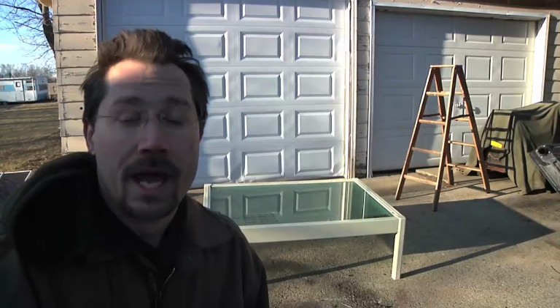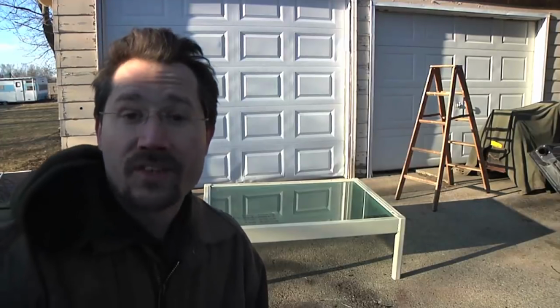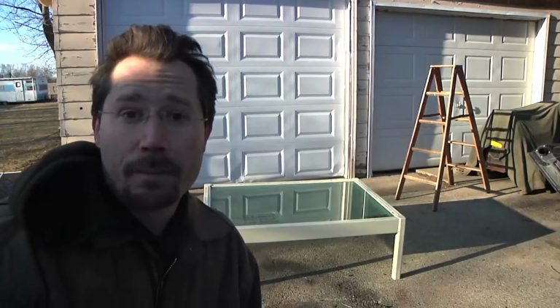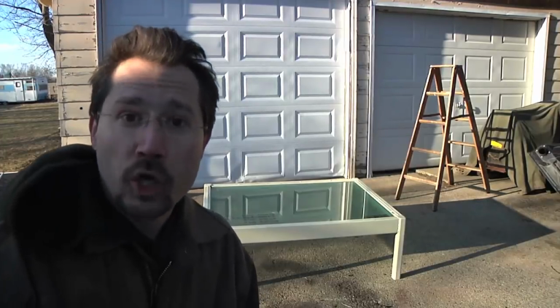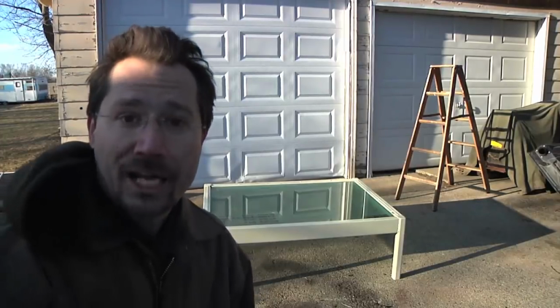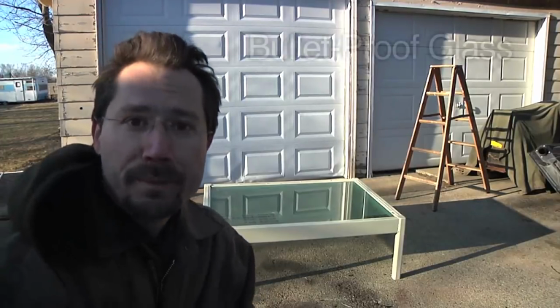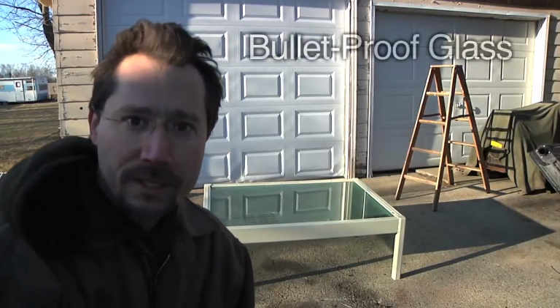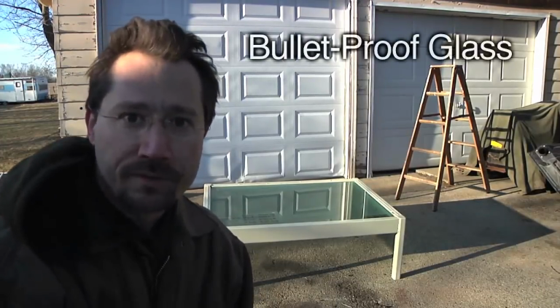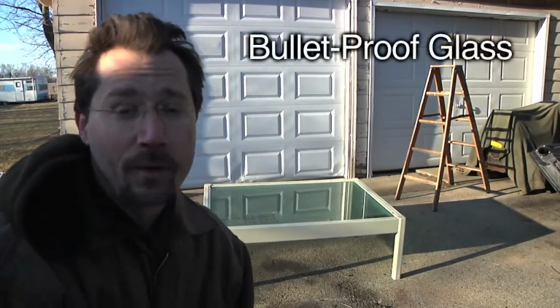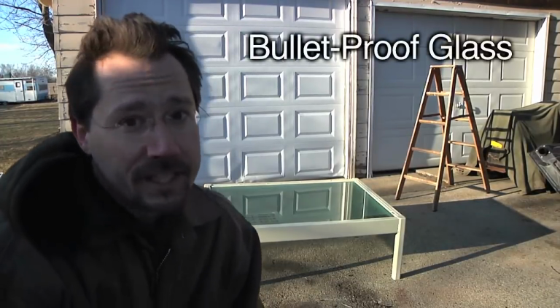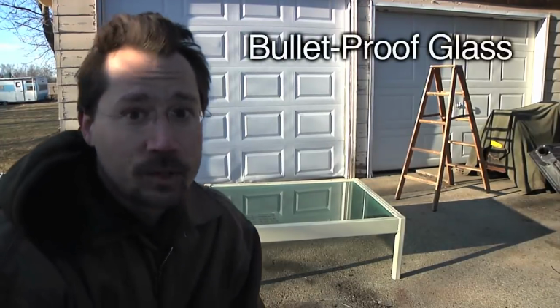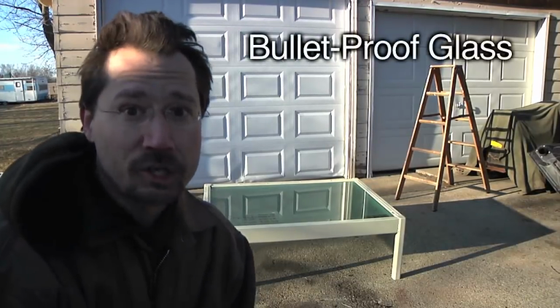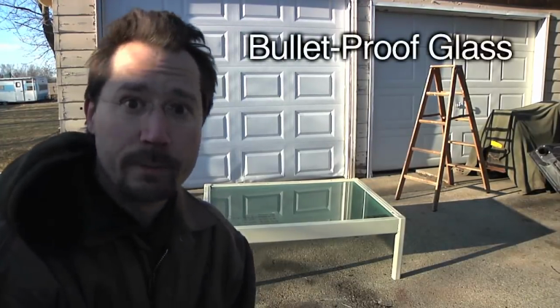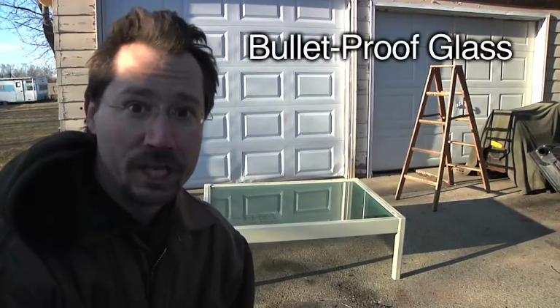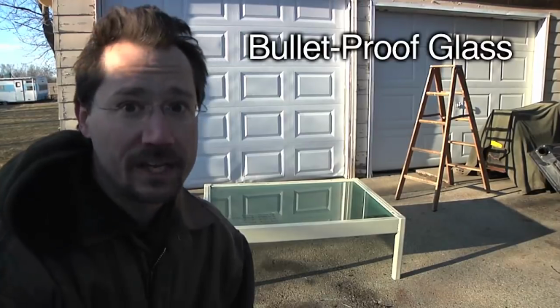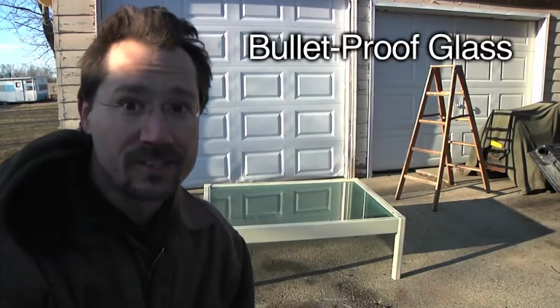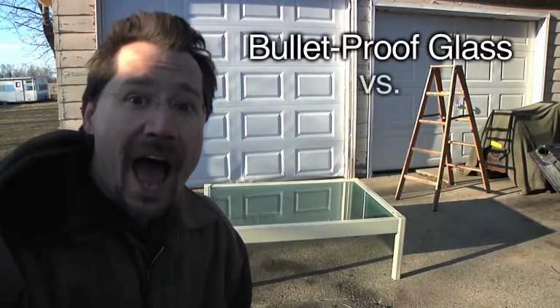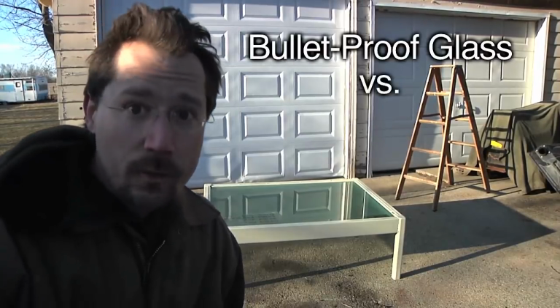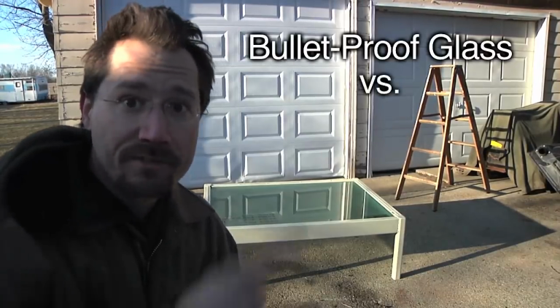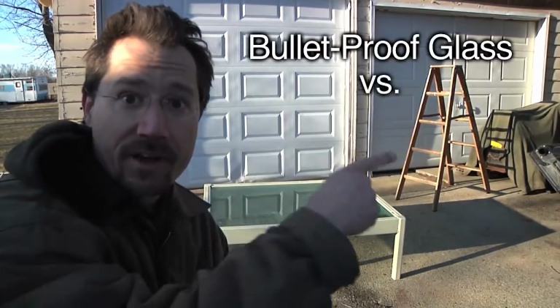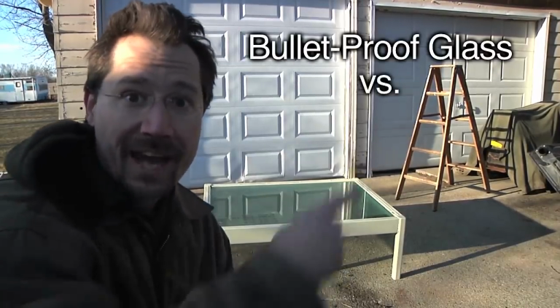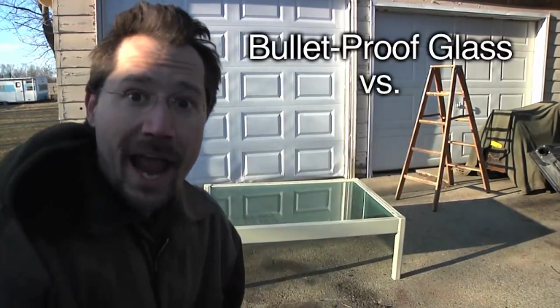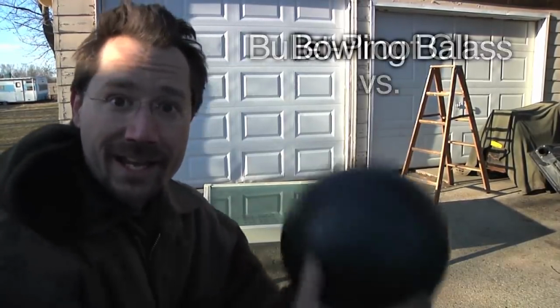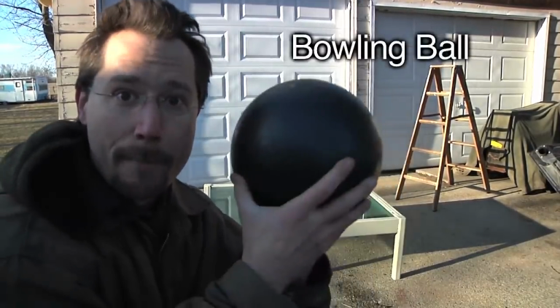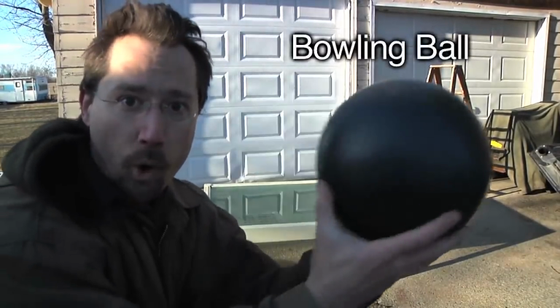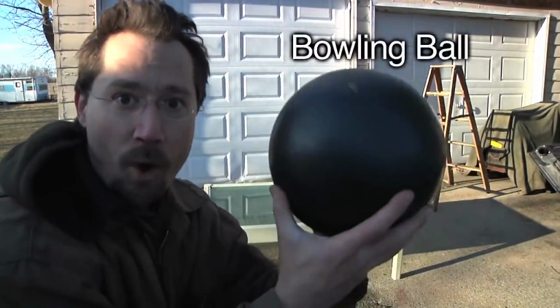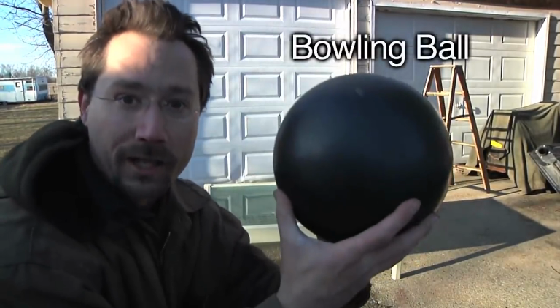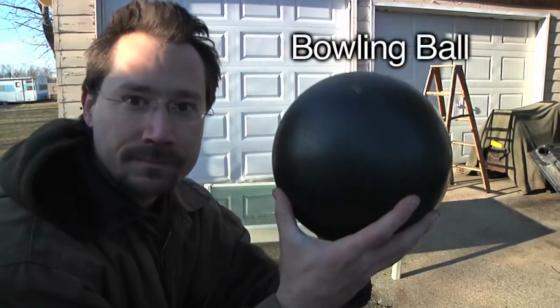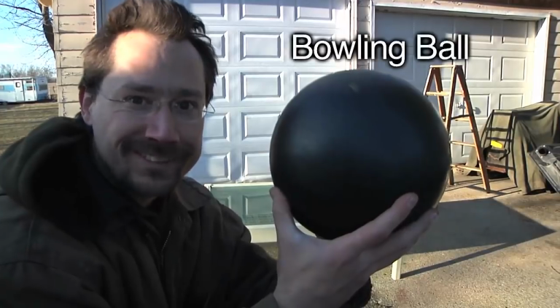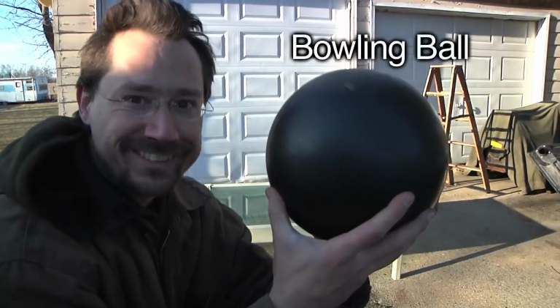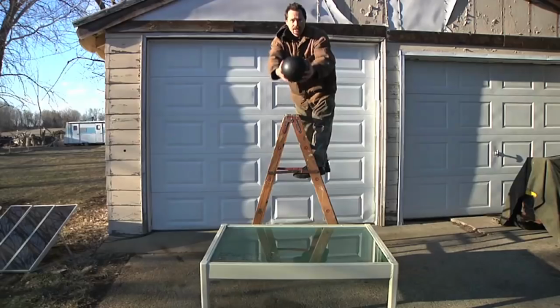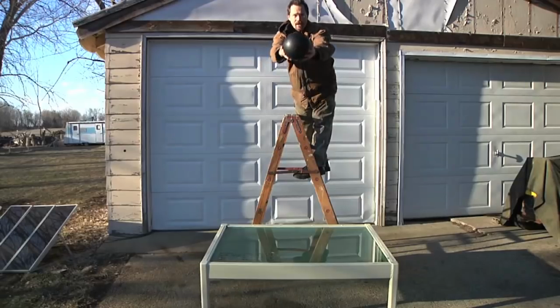Now this table should actually be bulletproof, but I don't have a gun and ricochets would be dangerous anyways. I do, however, have a ladder and a bowling ball. Here we go!